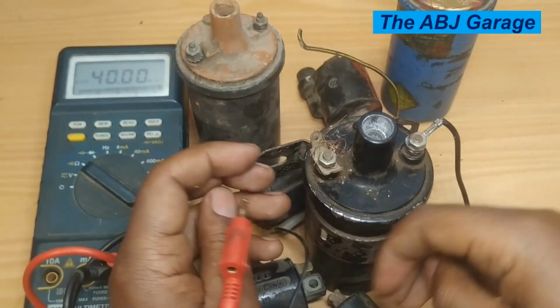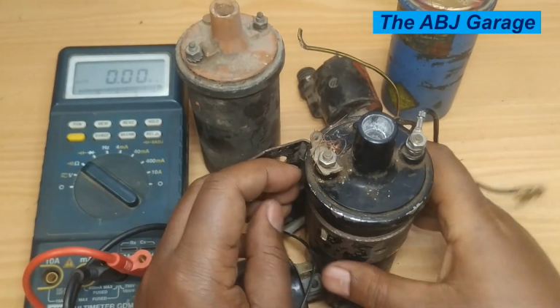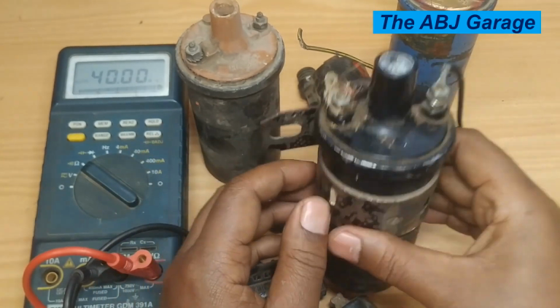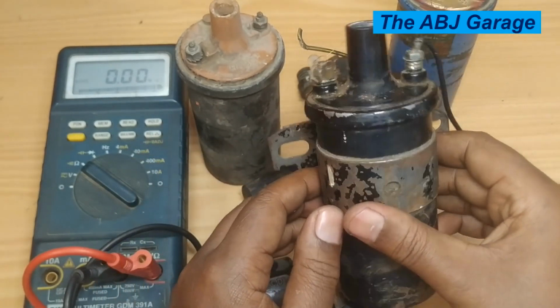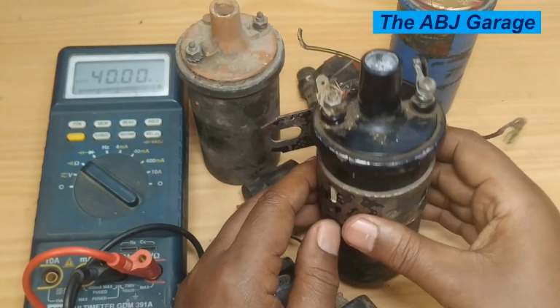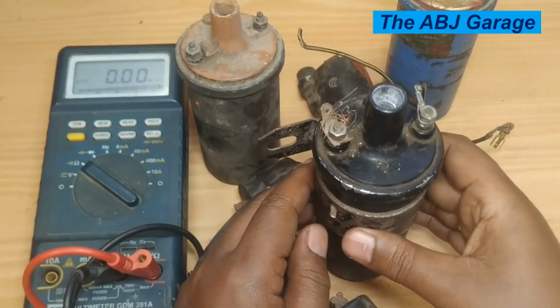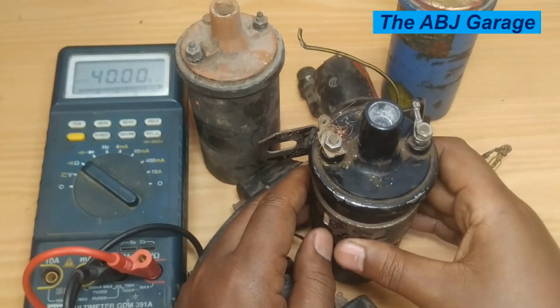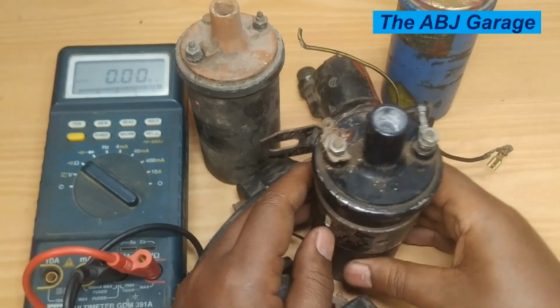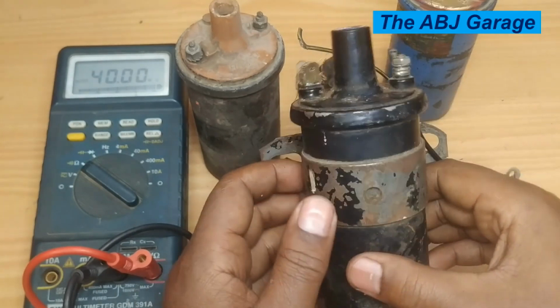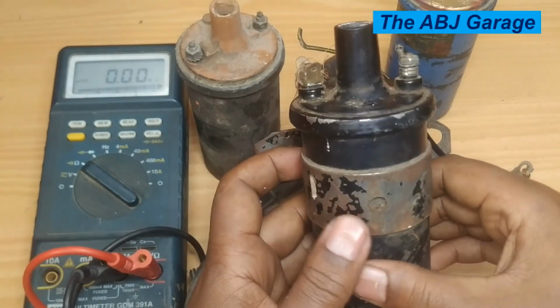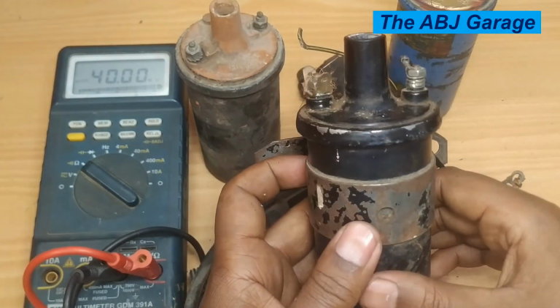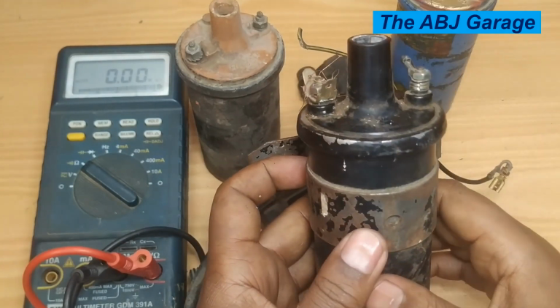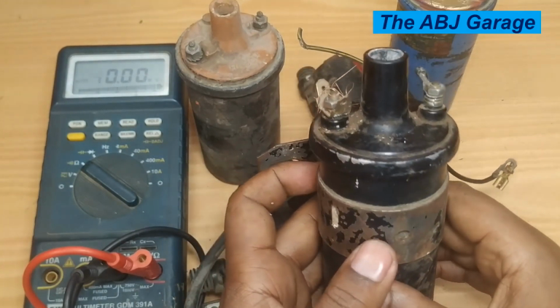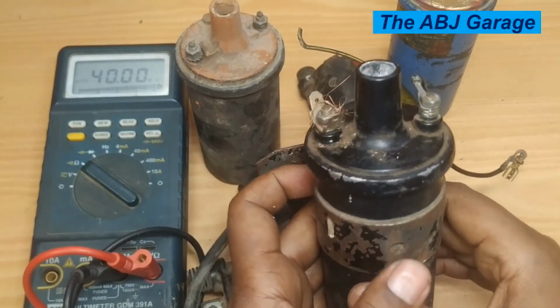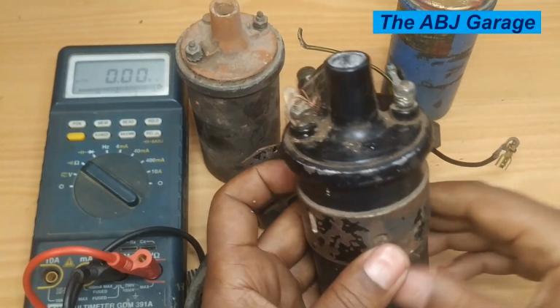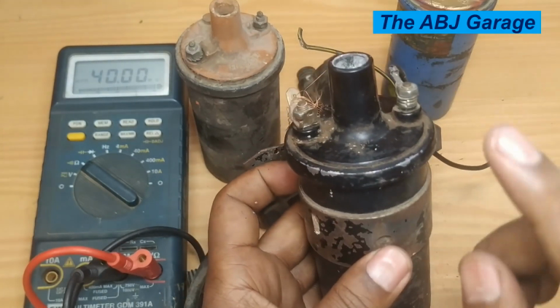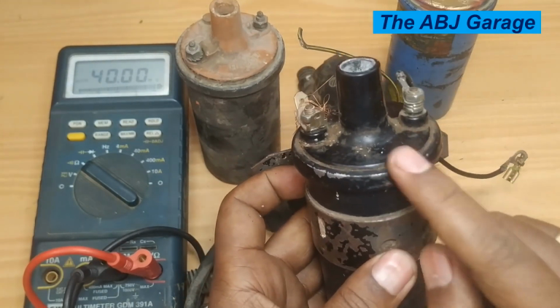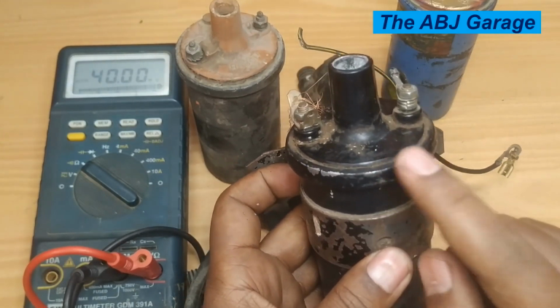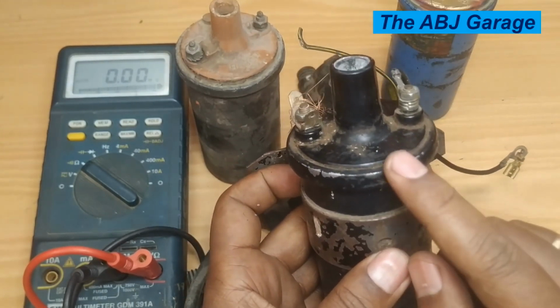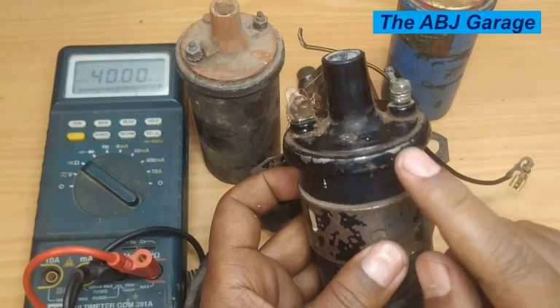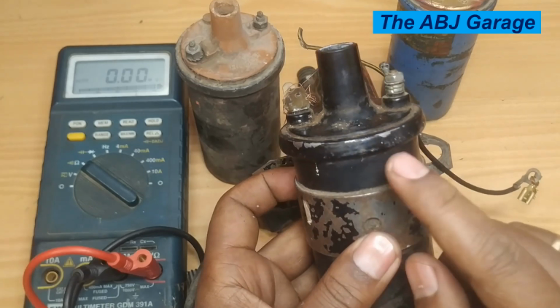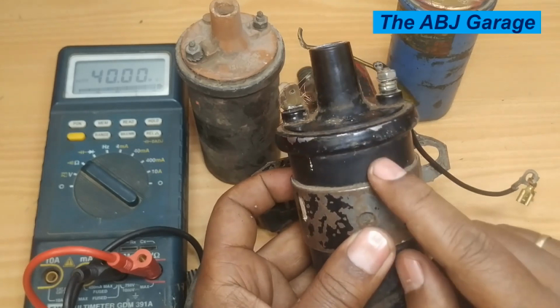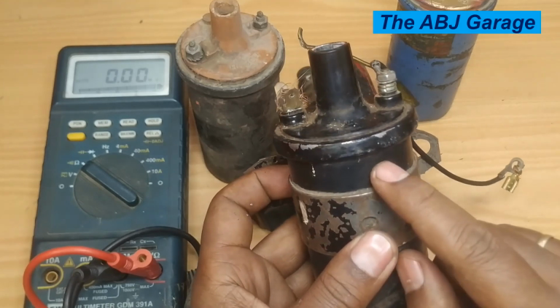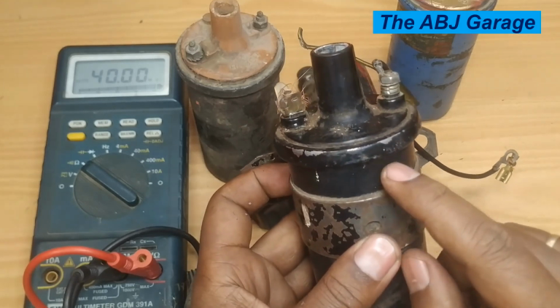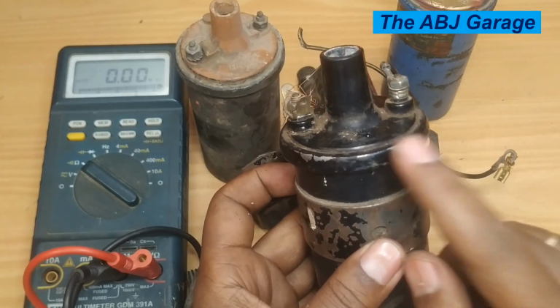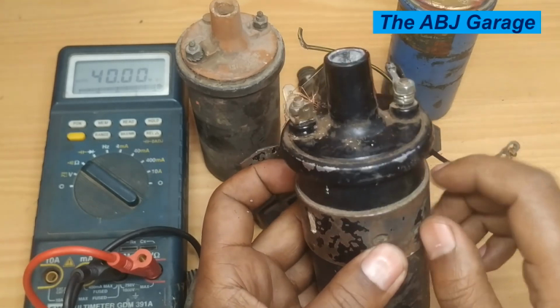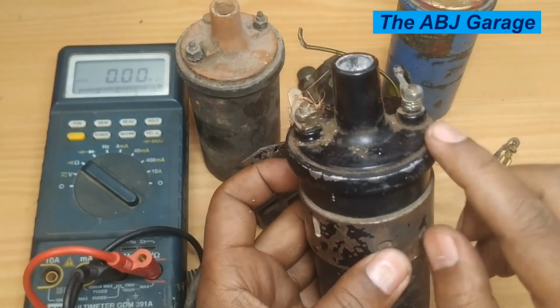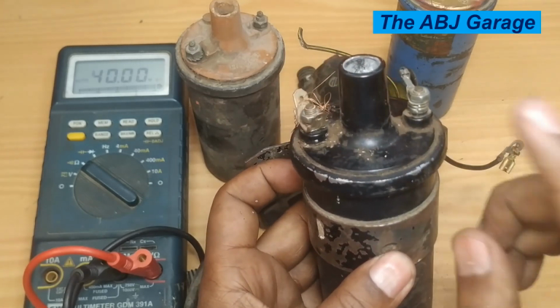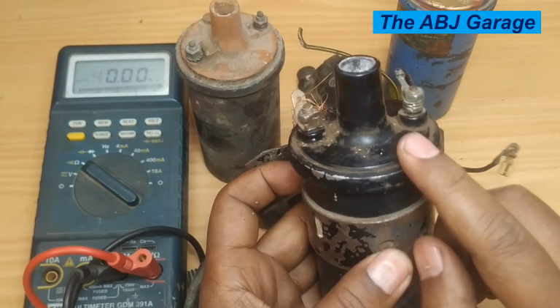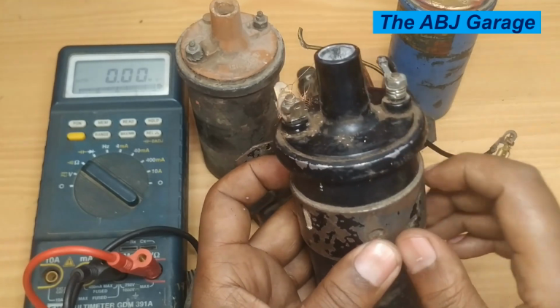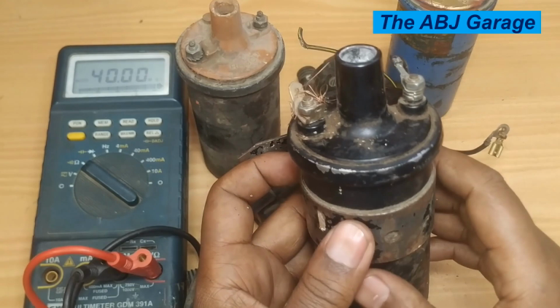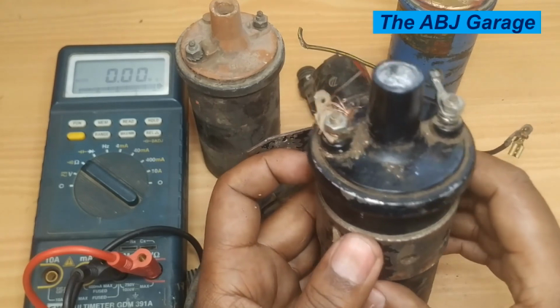Make sure you have a good contact. For example, it is reading 7.5 kilo ohms, which indicates this ignition coil is in good shape. In order to exactly know whether your ignition coil is functional, you should have the primary and secondary winding specification for your particular ignition coil.